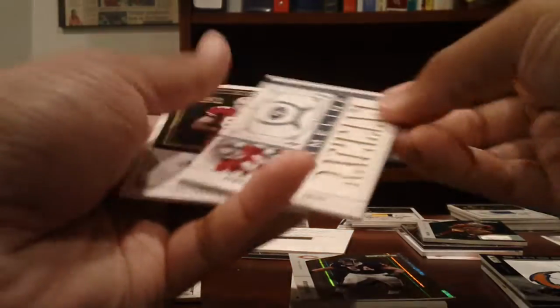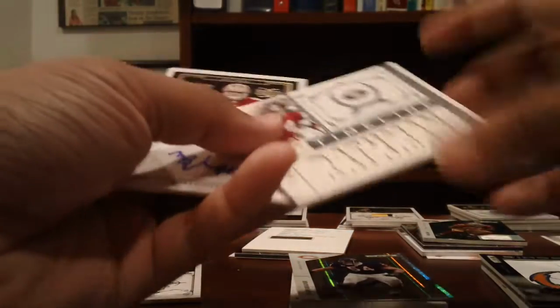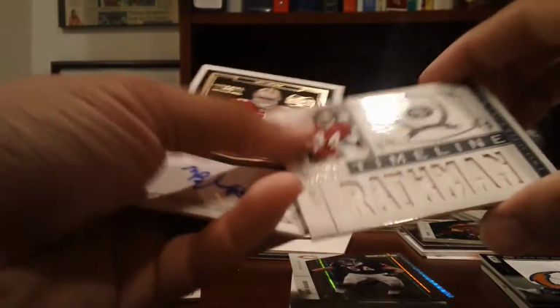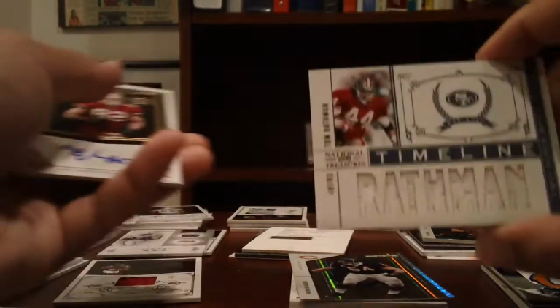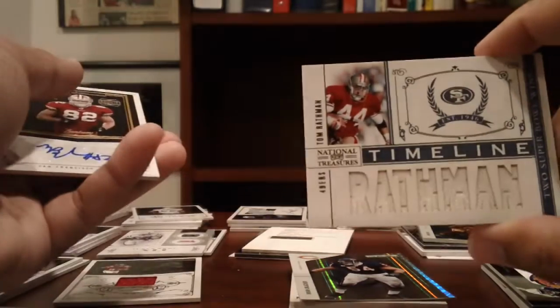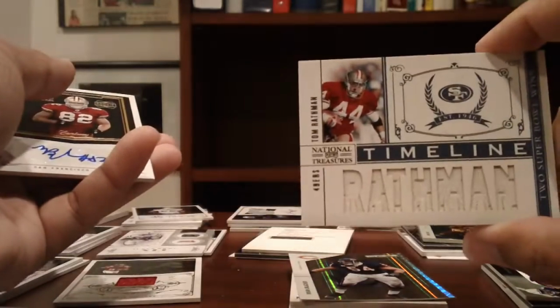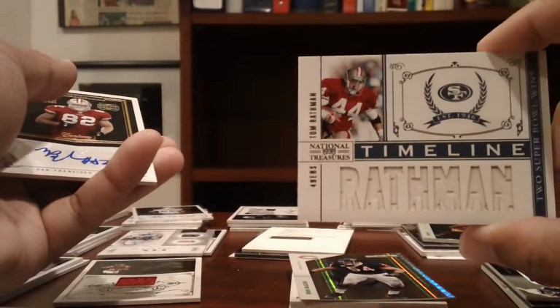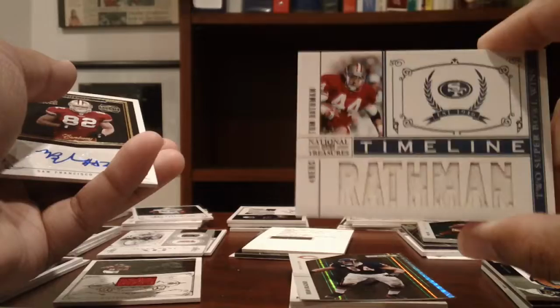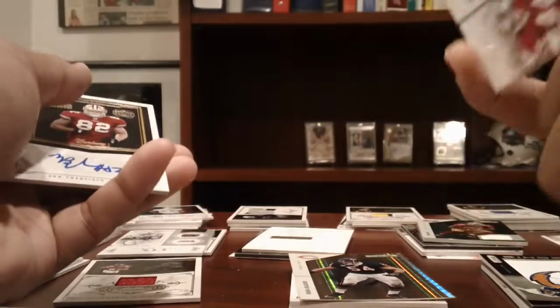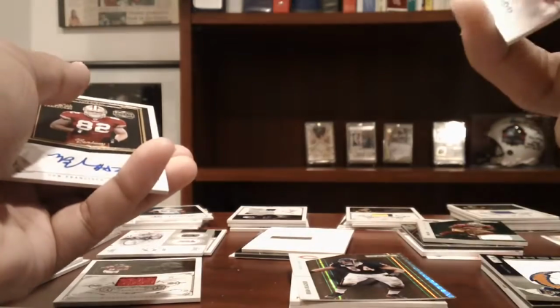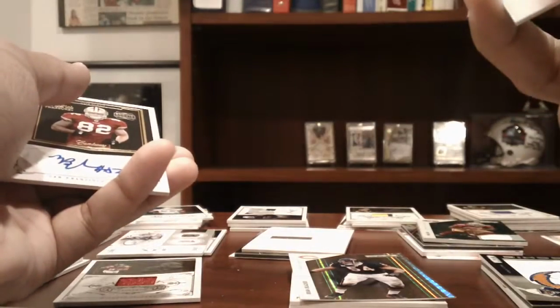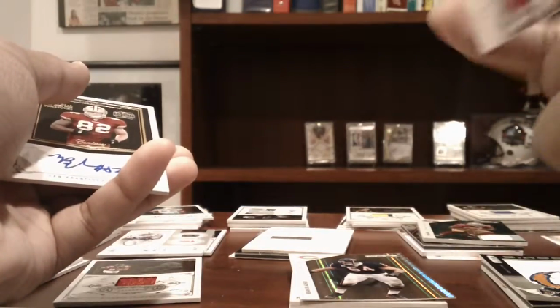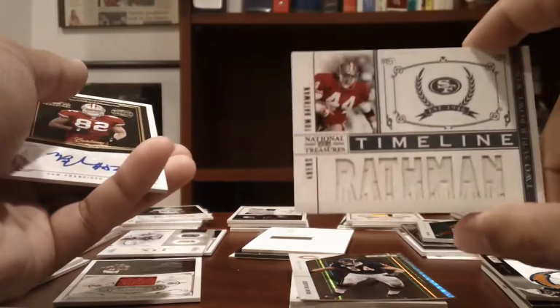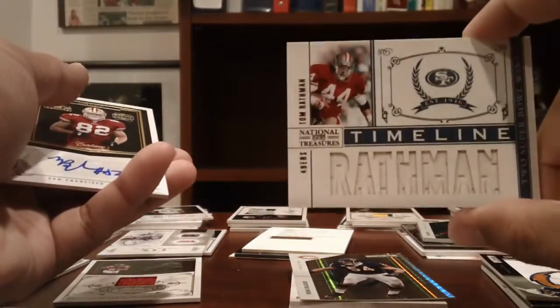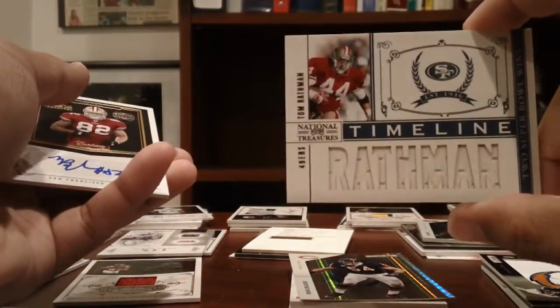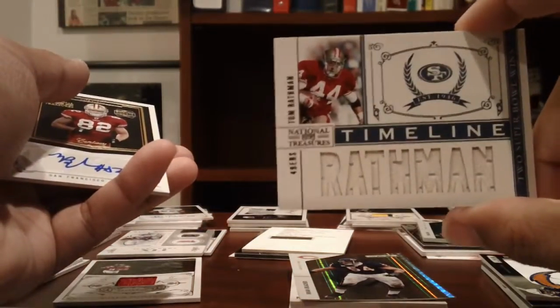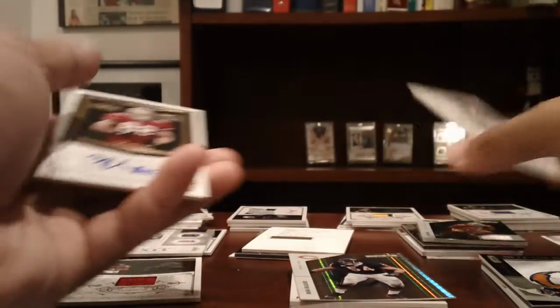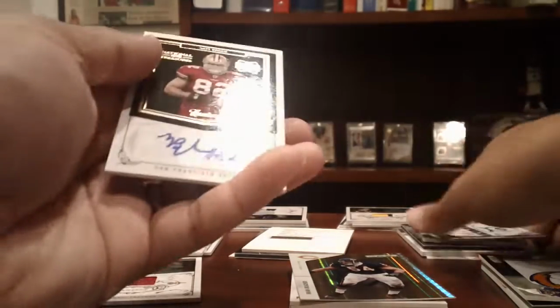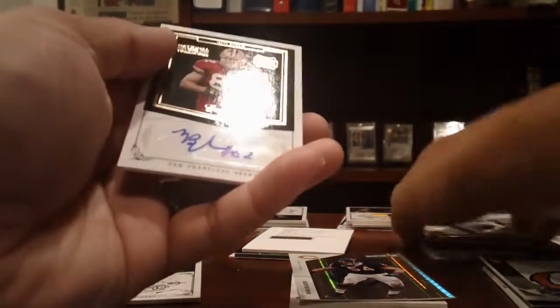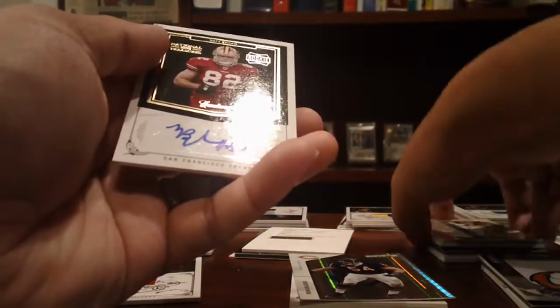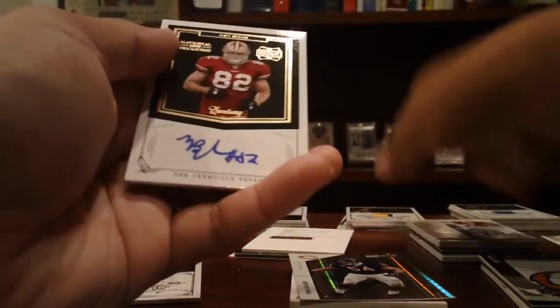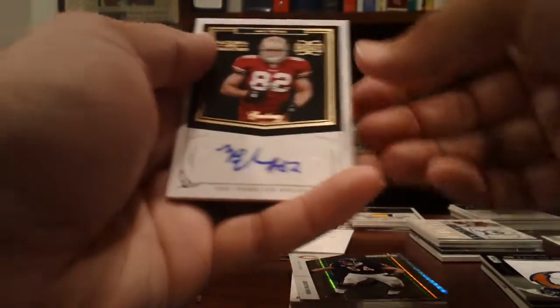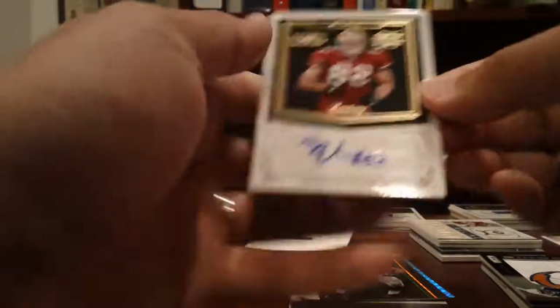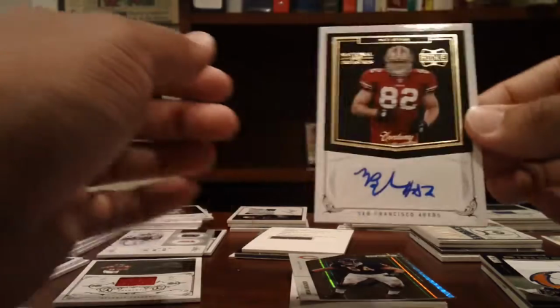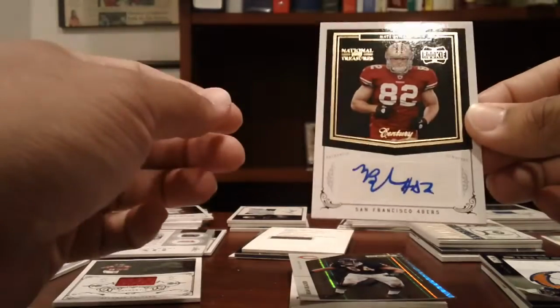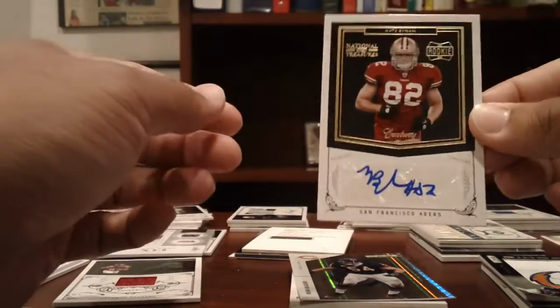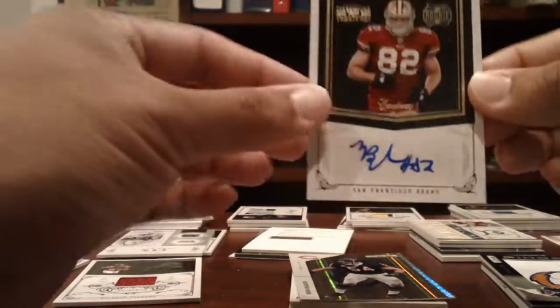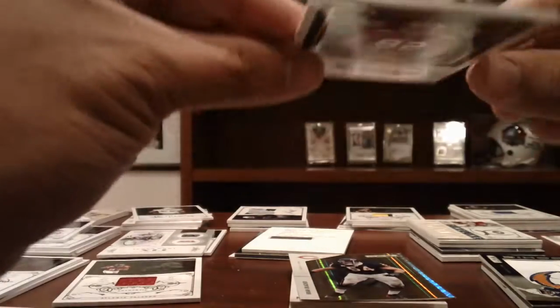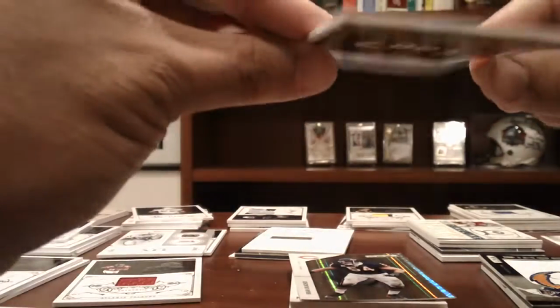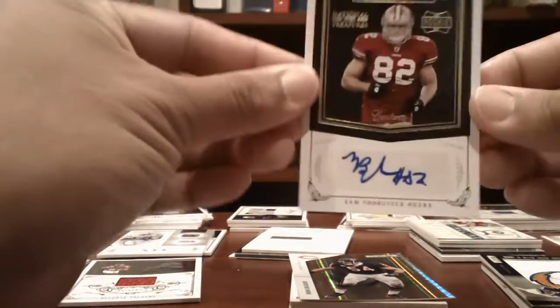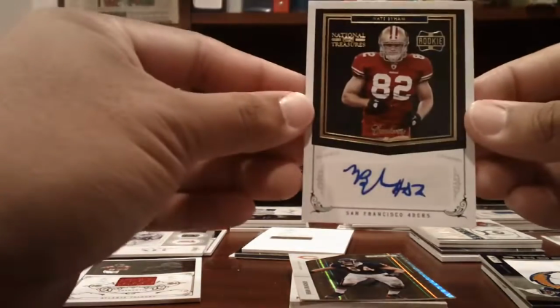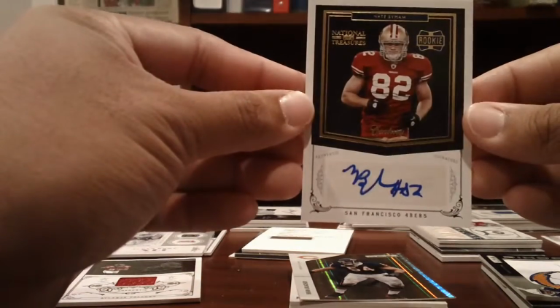Also from the Chargers via National Treasures: a Tom Rathman Timeline to 99 and a Nate Bynum rookie auto numbered to 25.